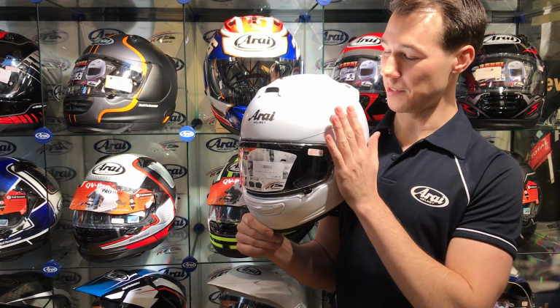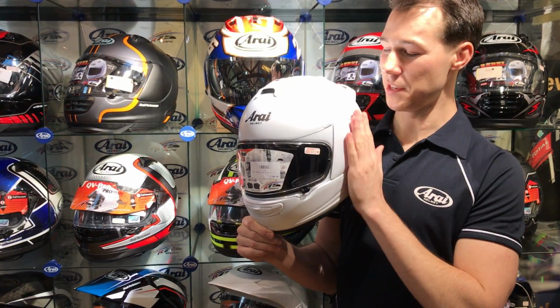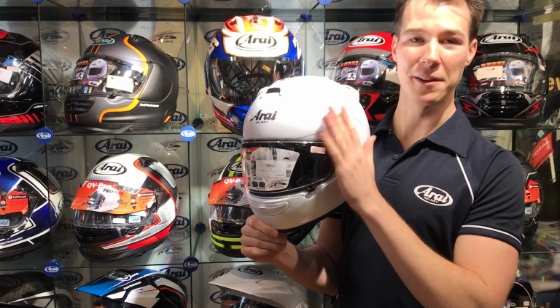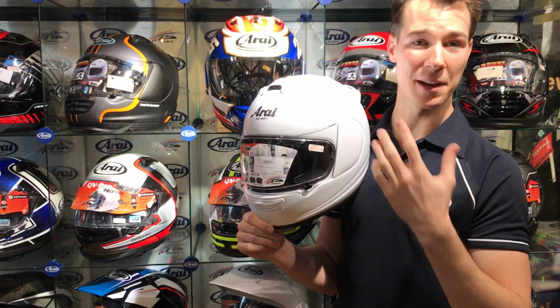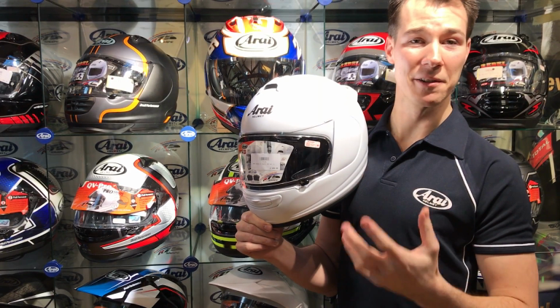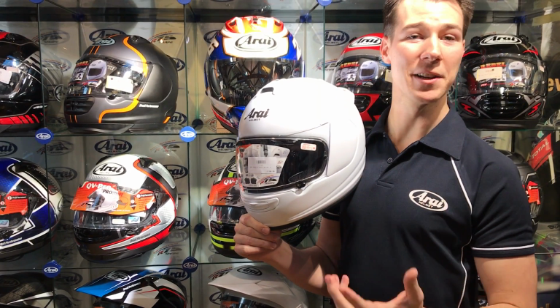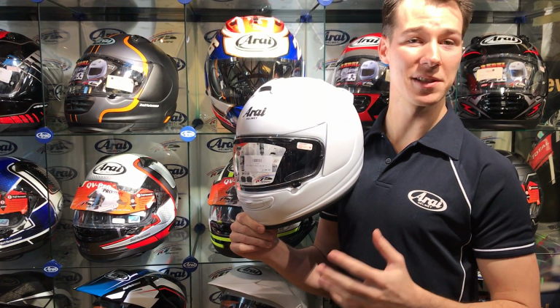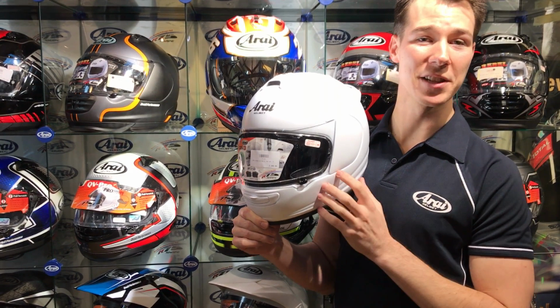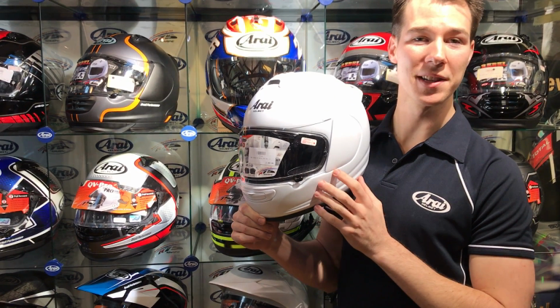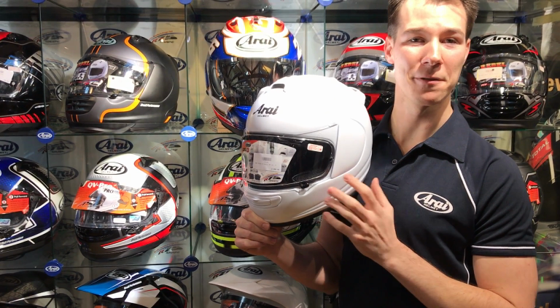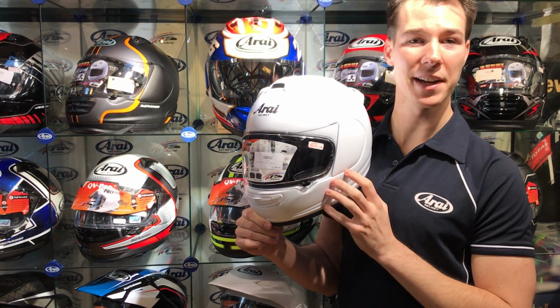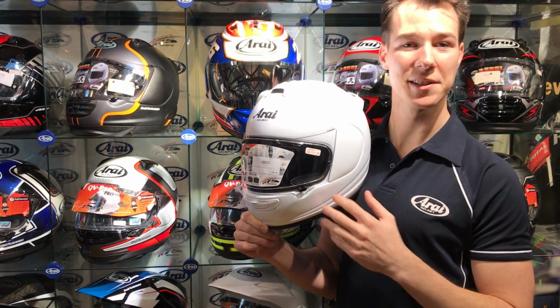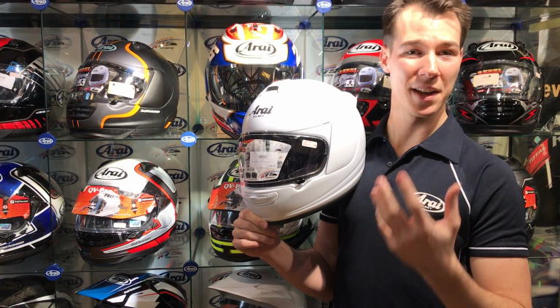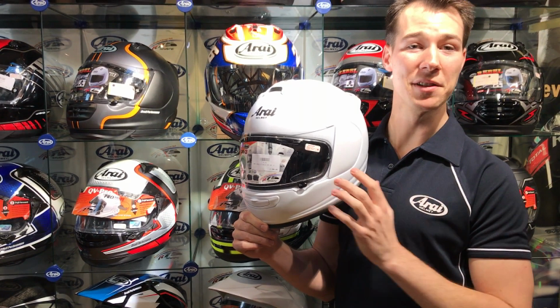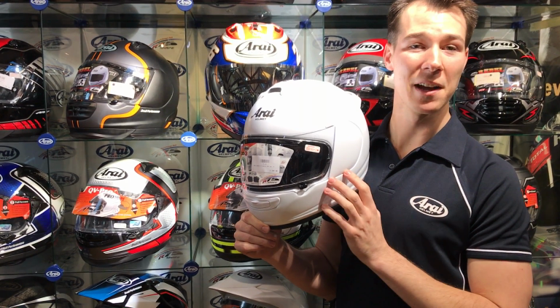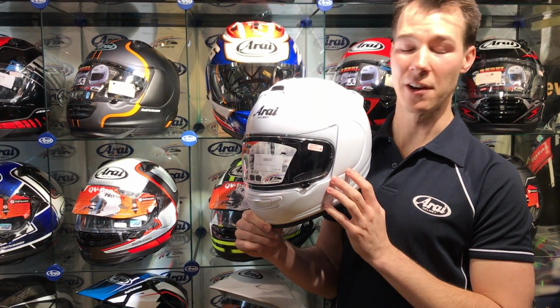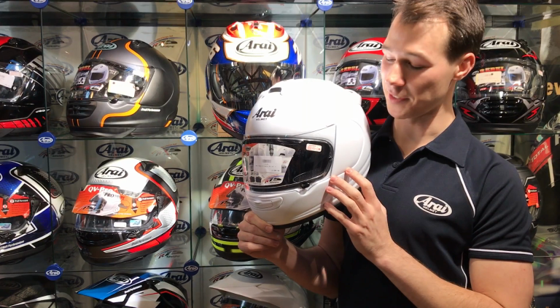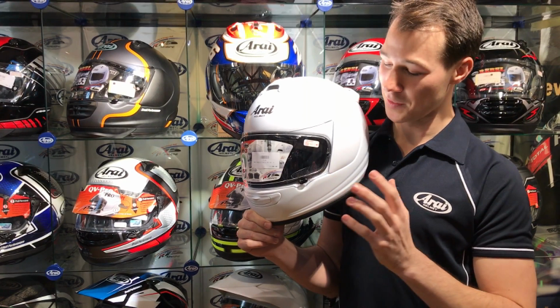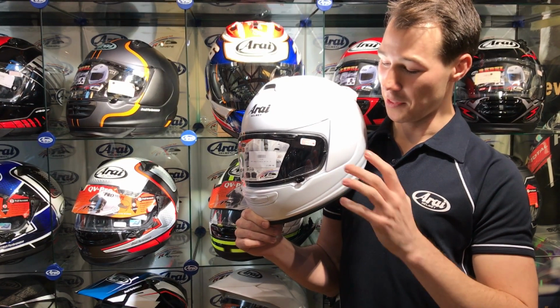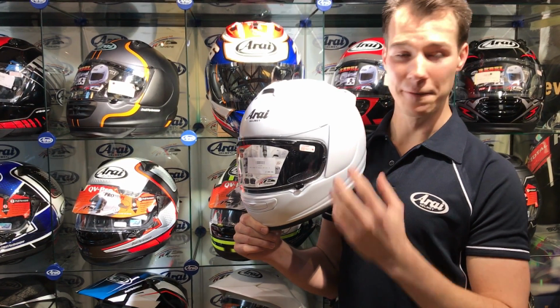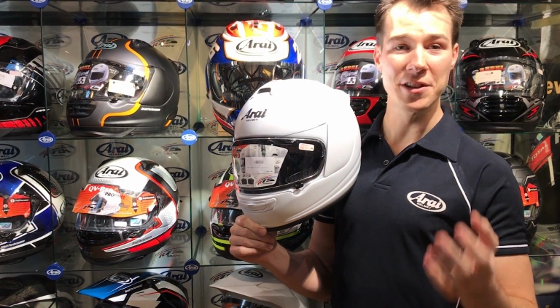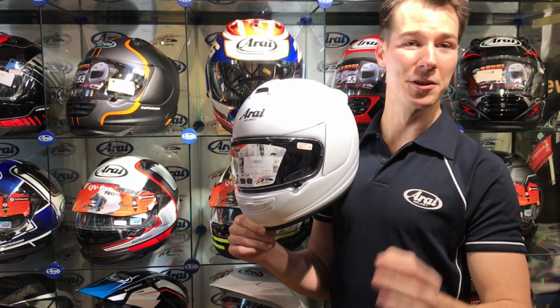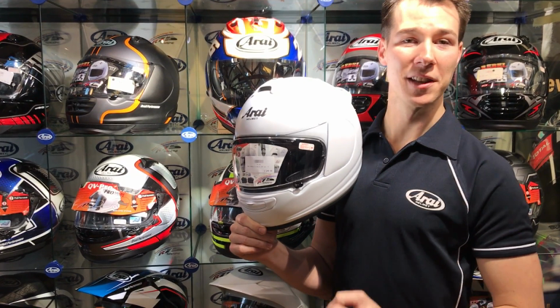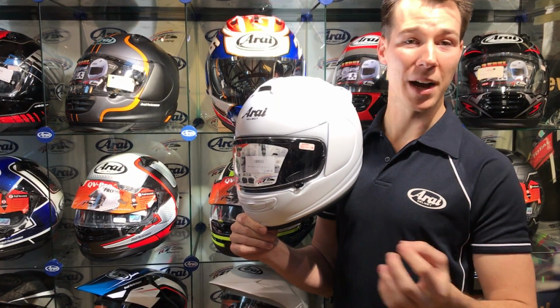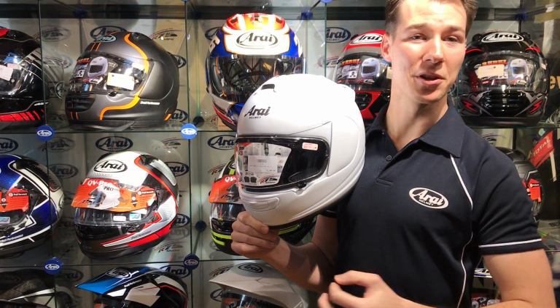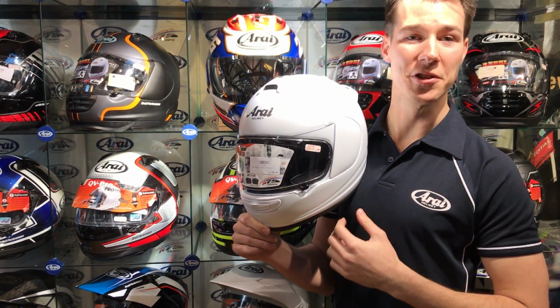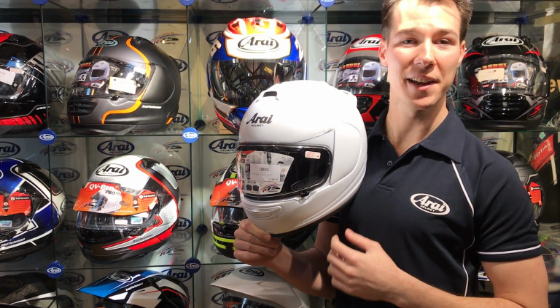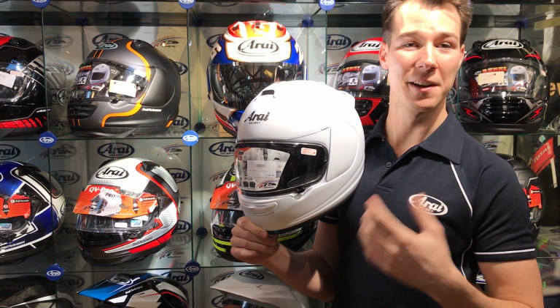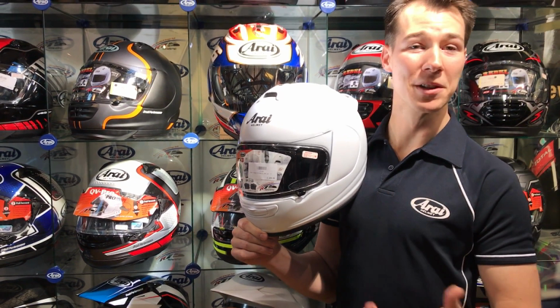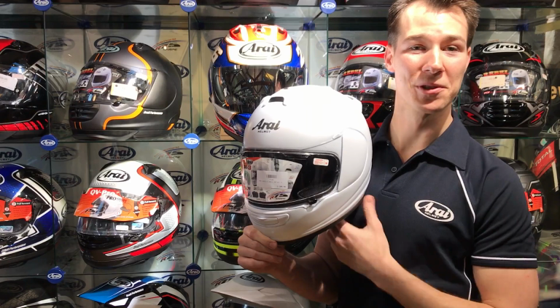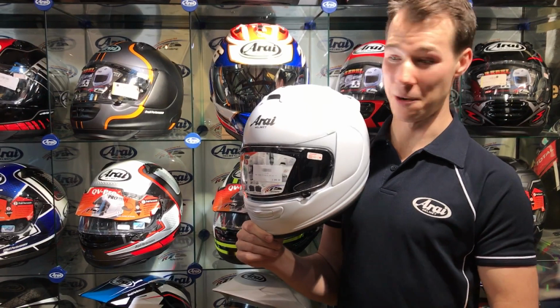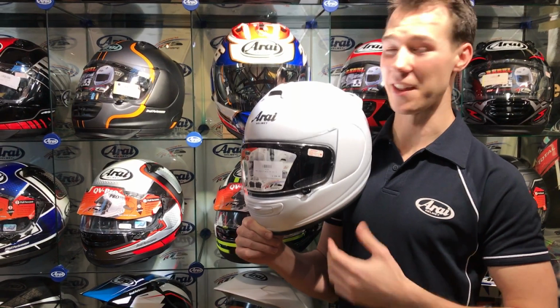The AXS III comes in at a really good price, starting at £299 for the plain colours and £369 for the graphics. You can view the full range online at bikes.co.uk and it's available in stores right now.